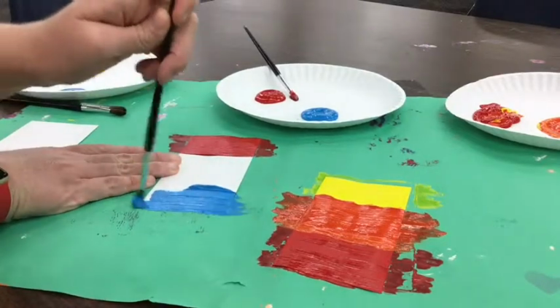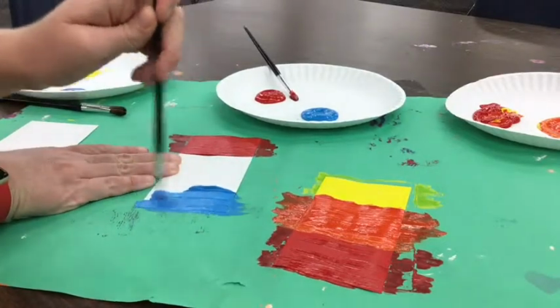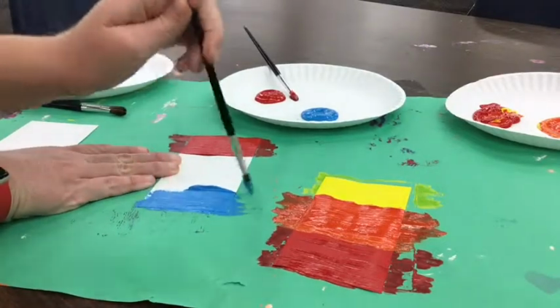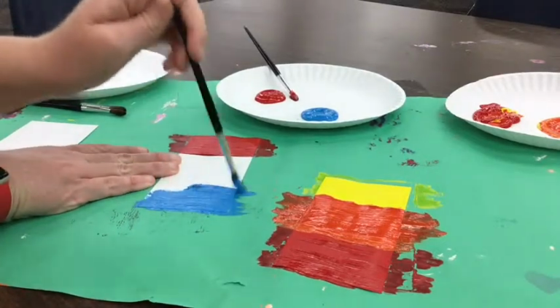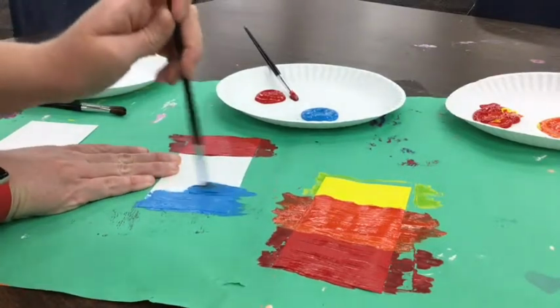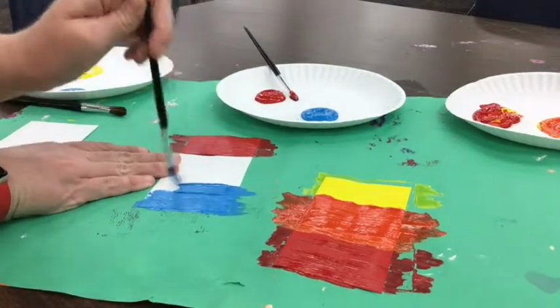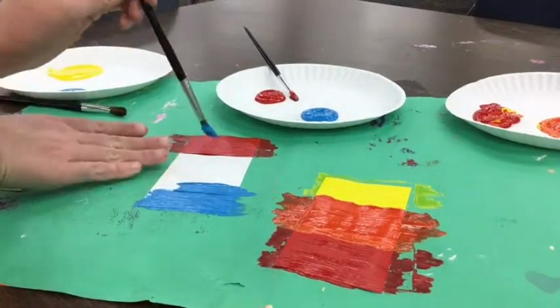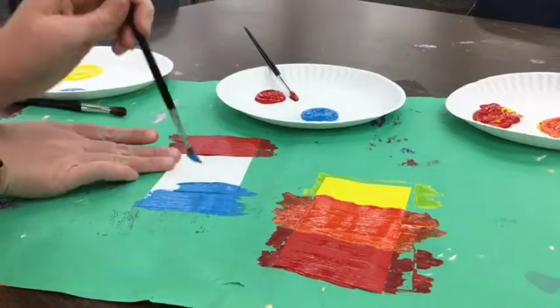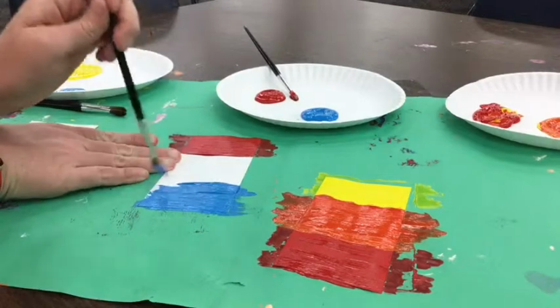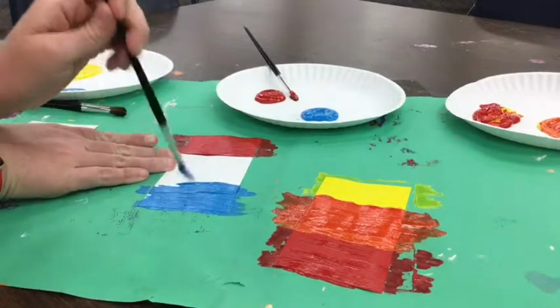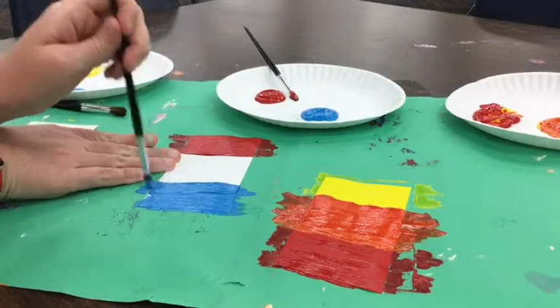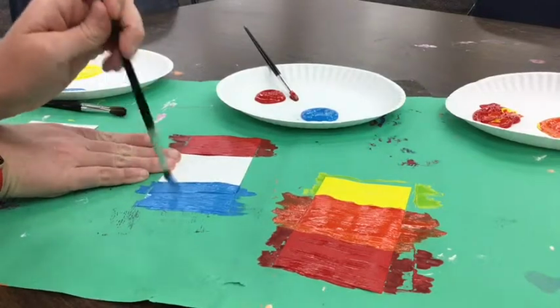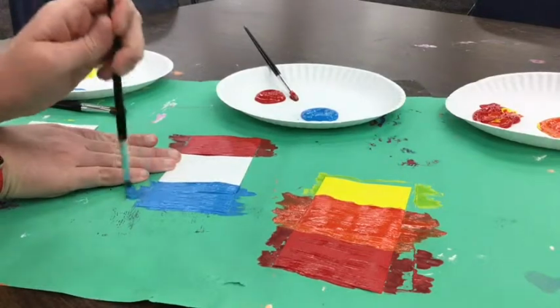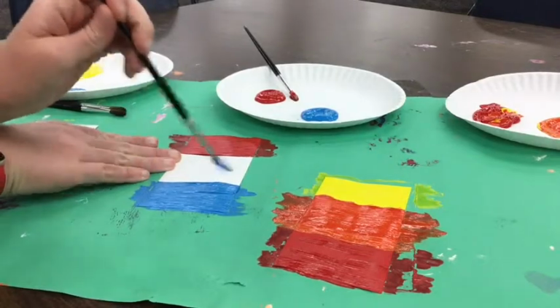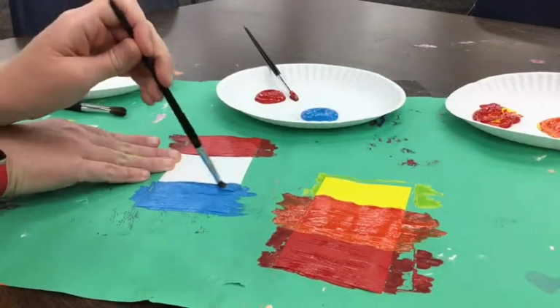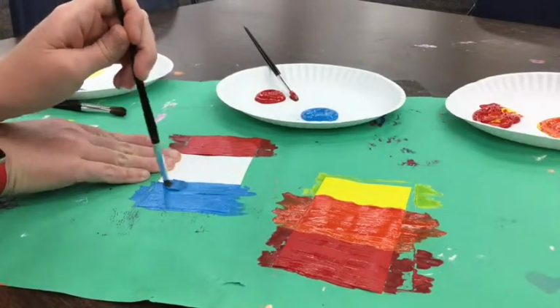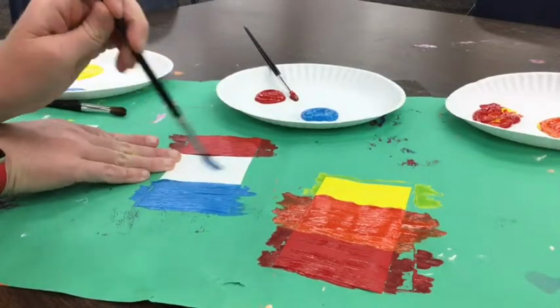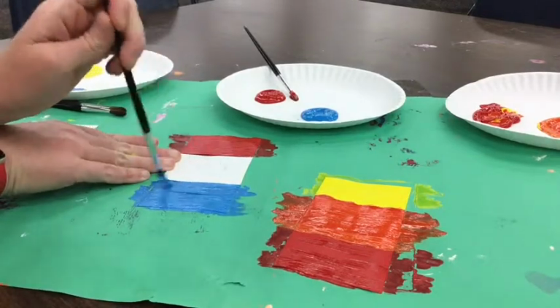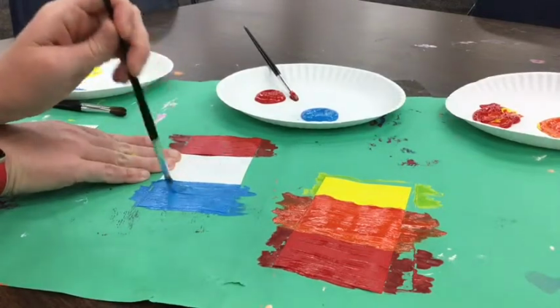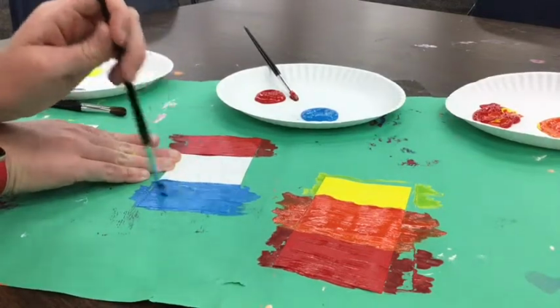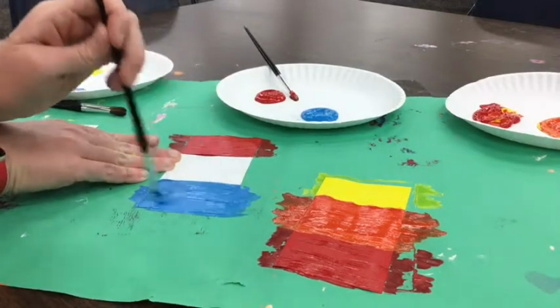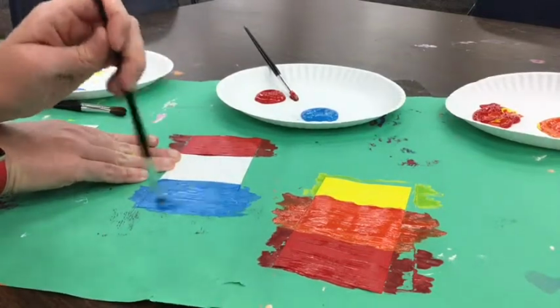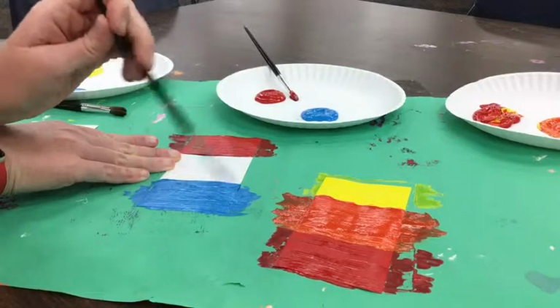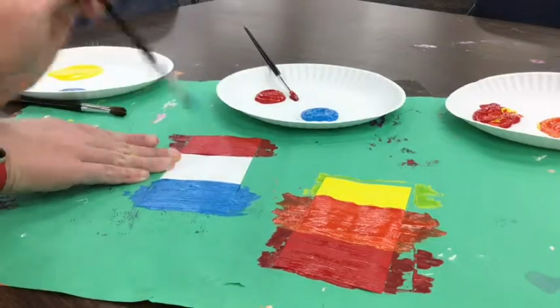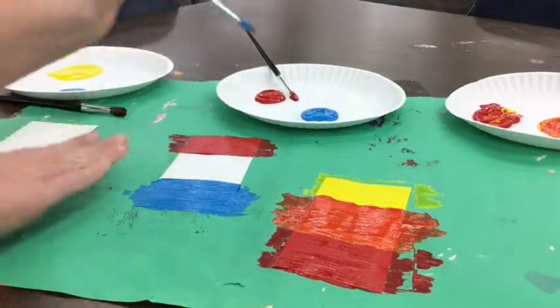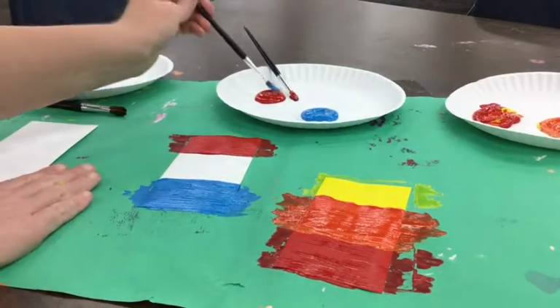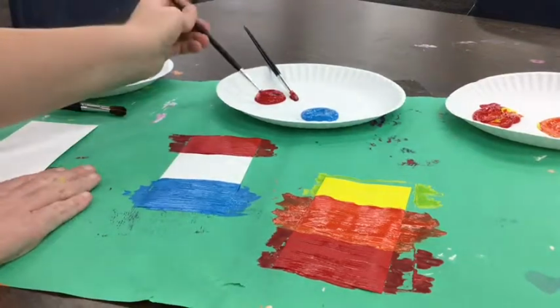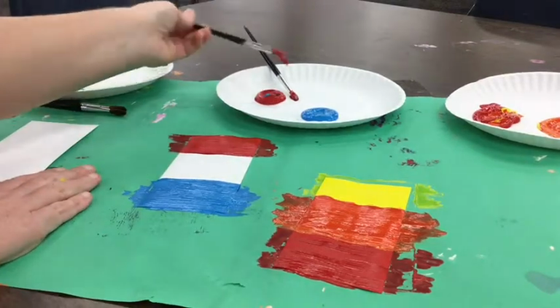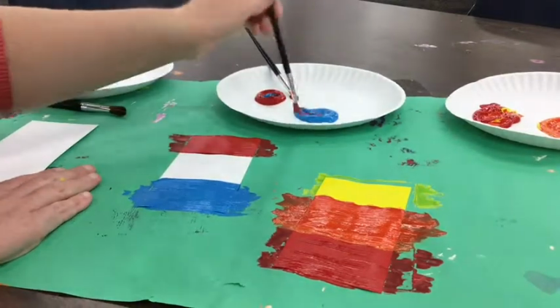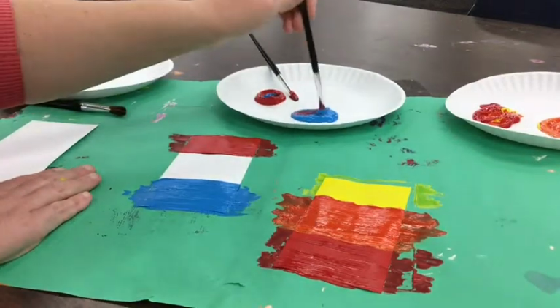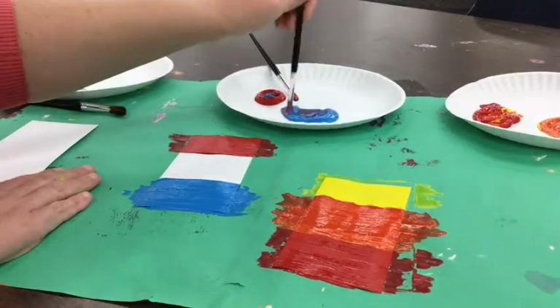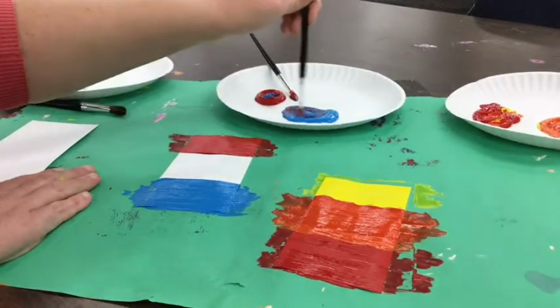Paint the blue at the bottom of your paper. Don't mix them until everybody's got this part done. You have to work together with your table mates. Now everybody's ready, so let's mix them together.